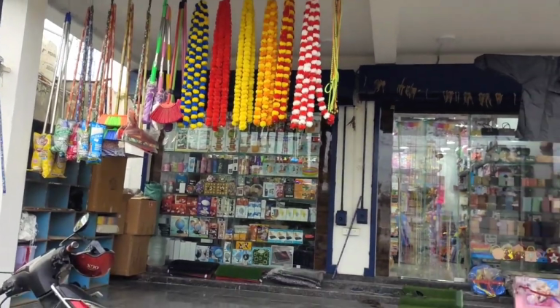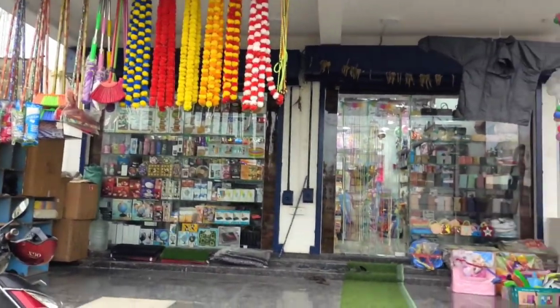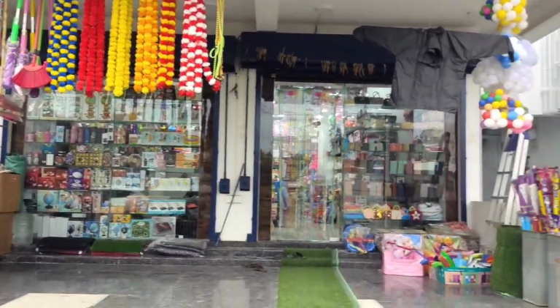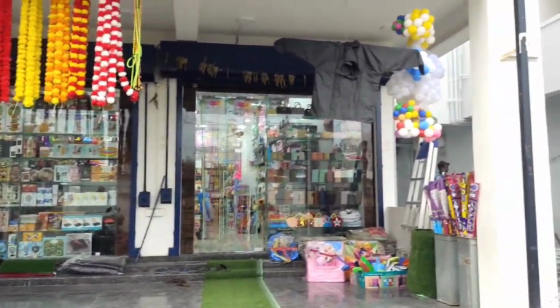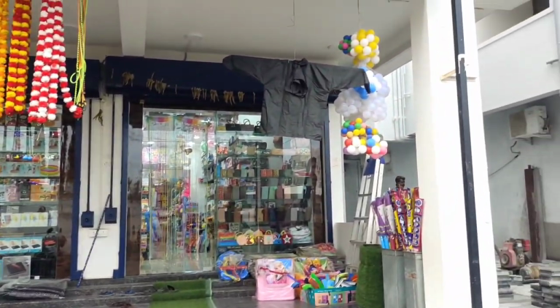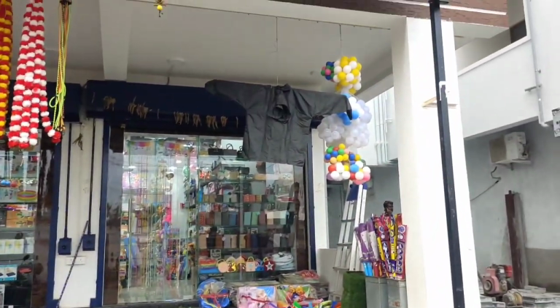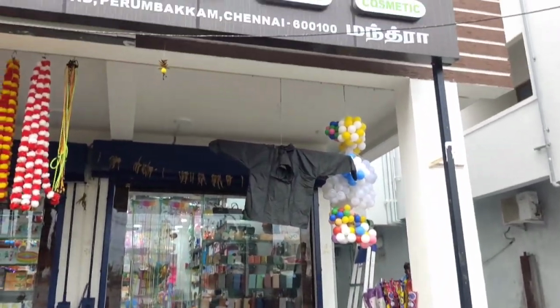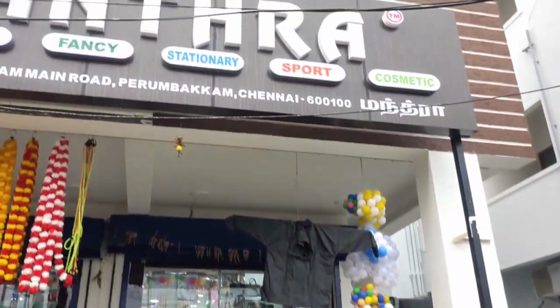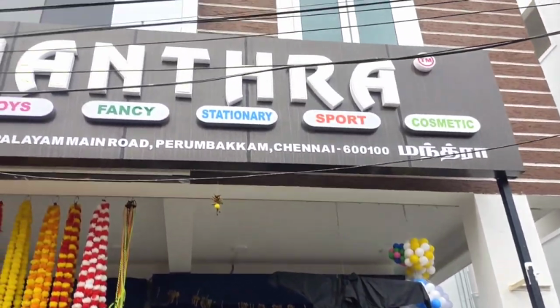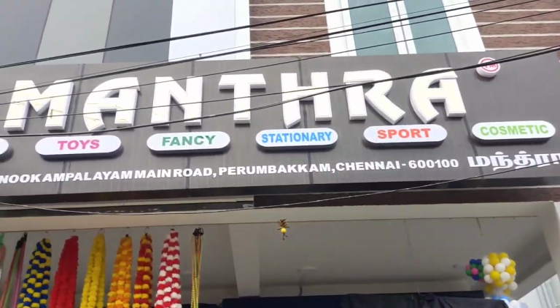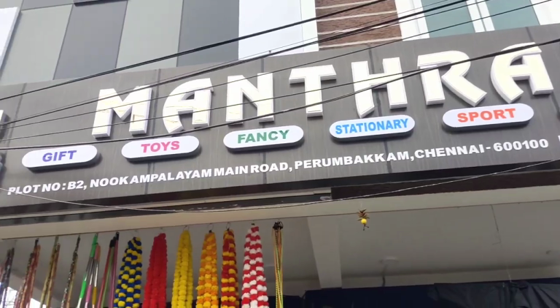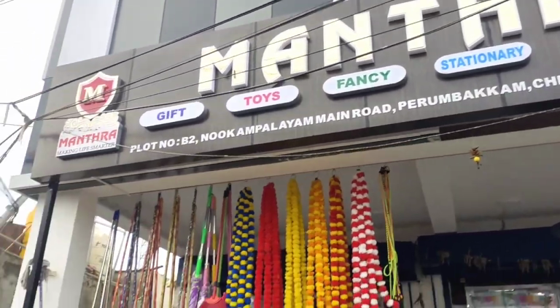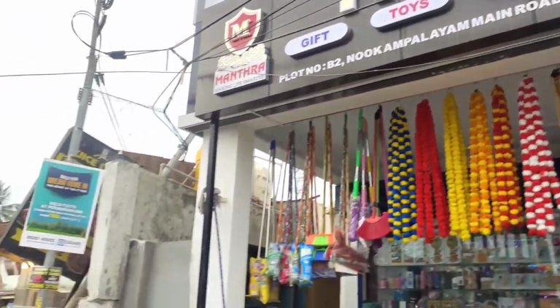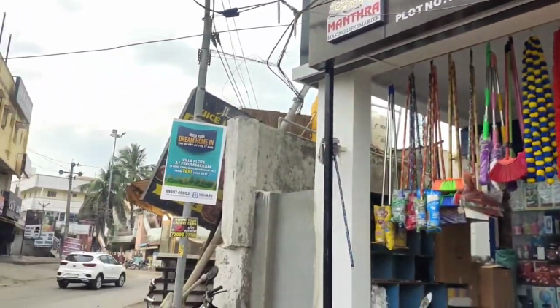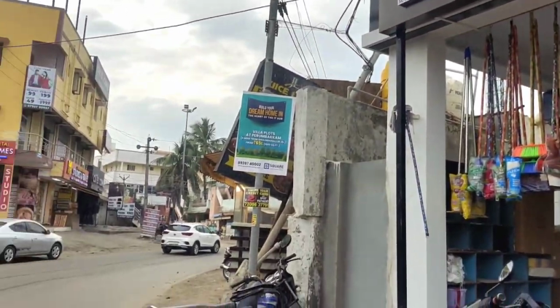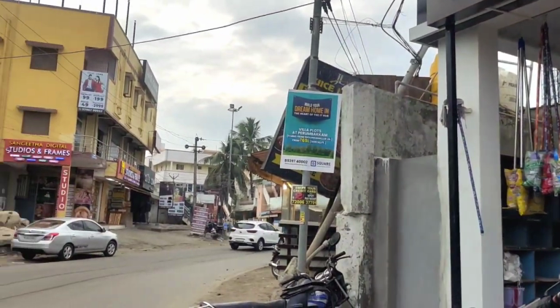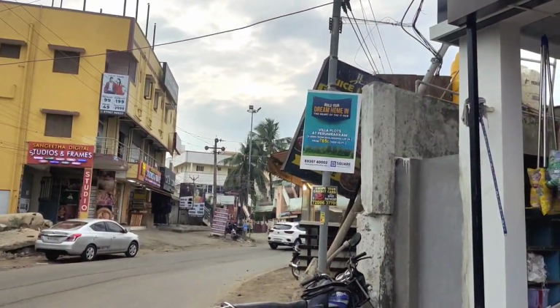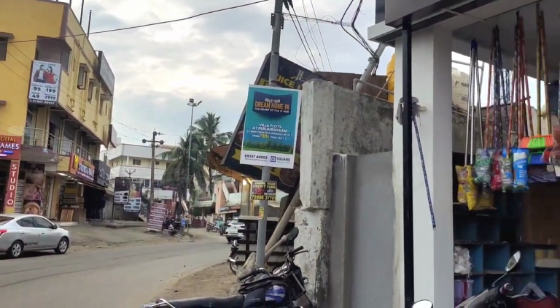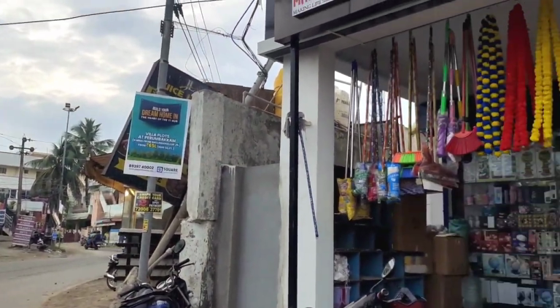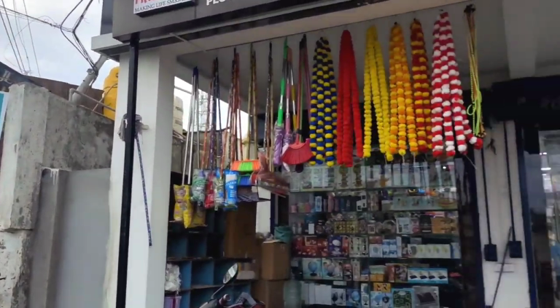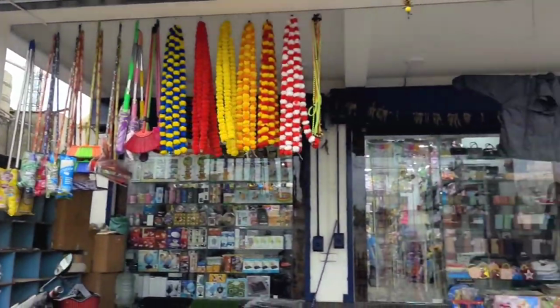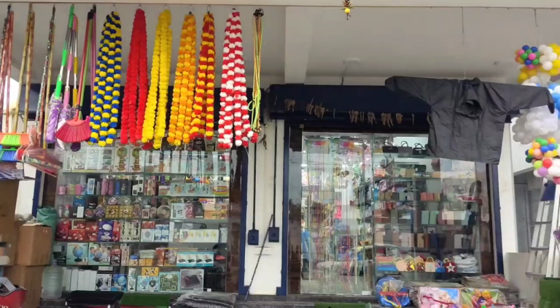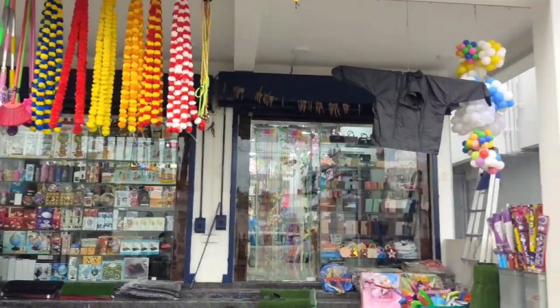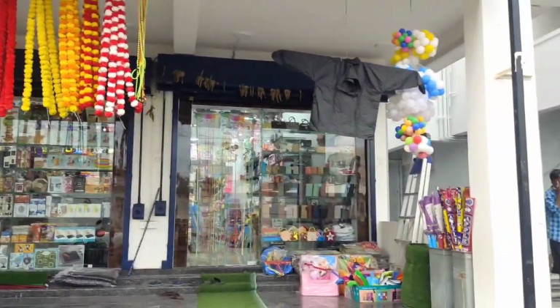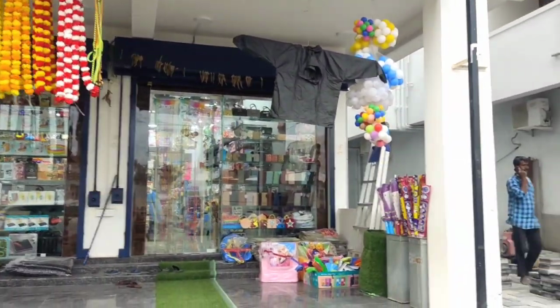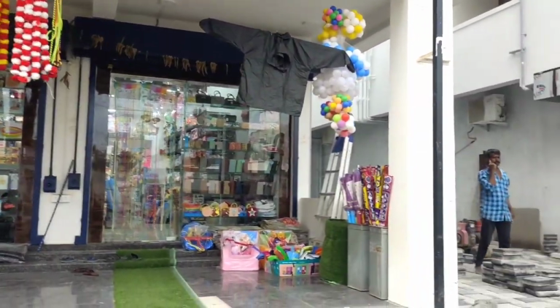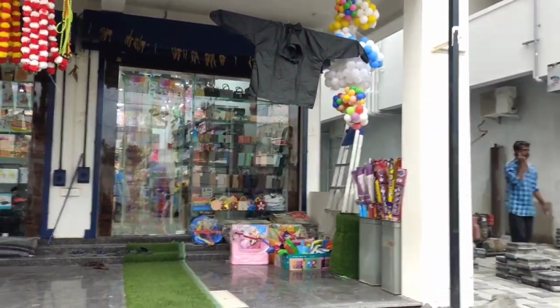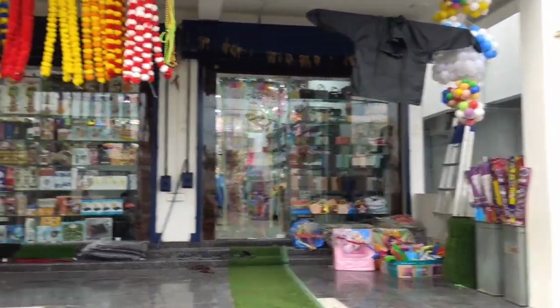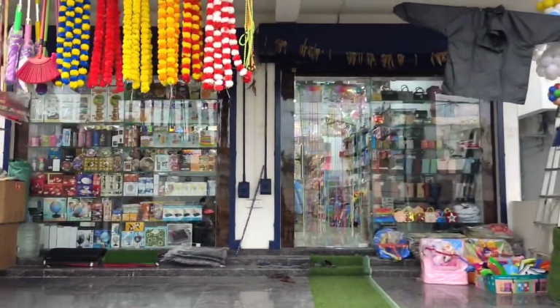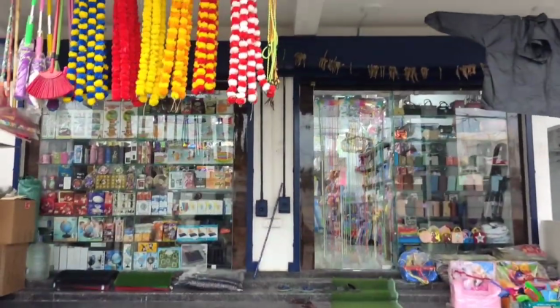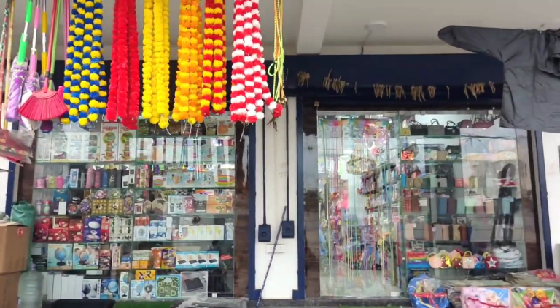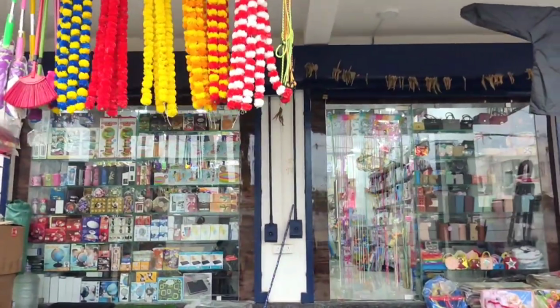In this shop there are gifts, toys, and things. There are sports items, stationery items, fans items, toys, and gifts. I will share the name and address. Now we are going to the shop.